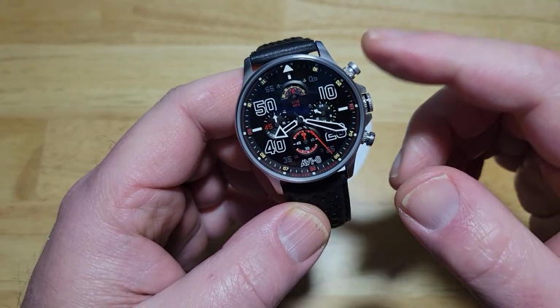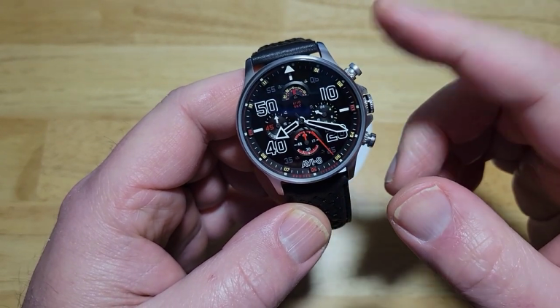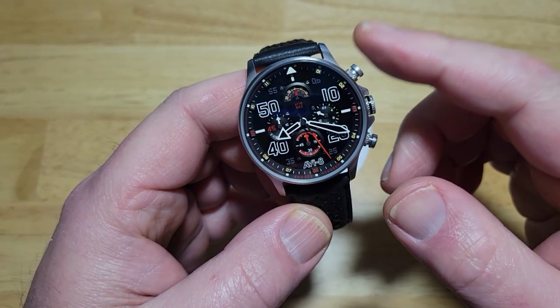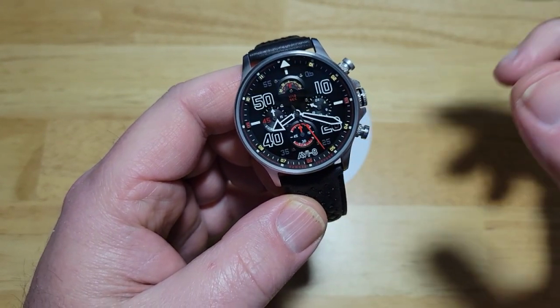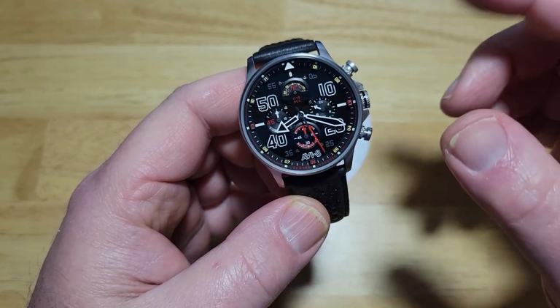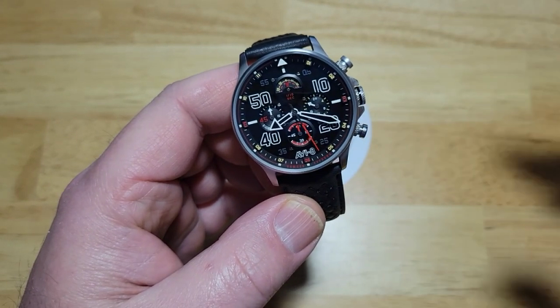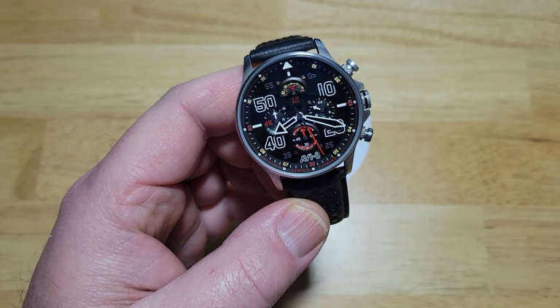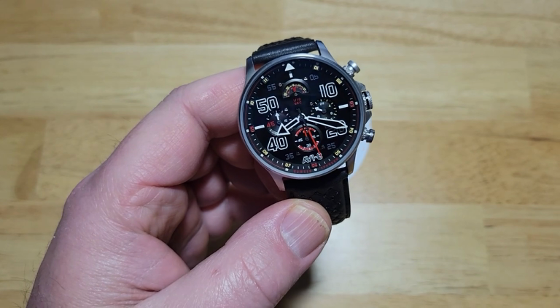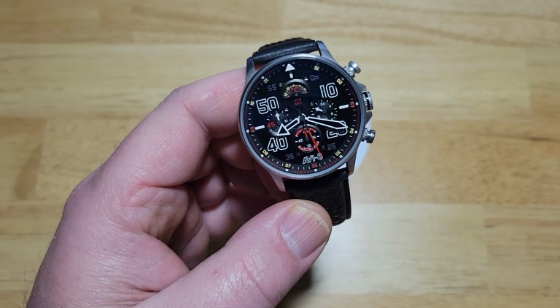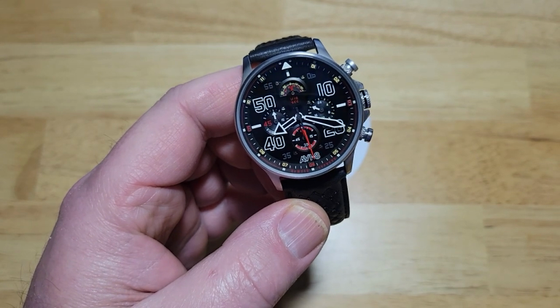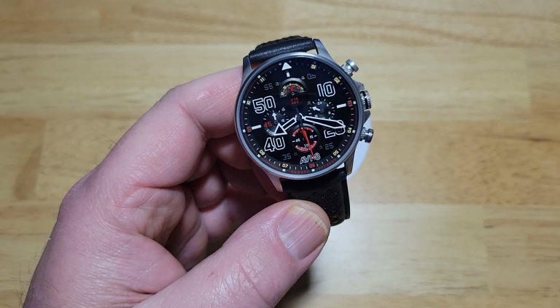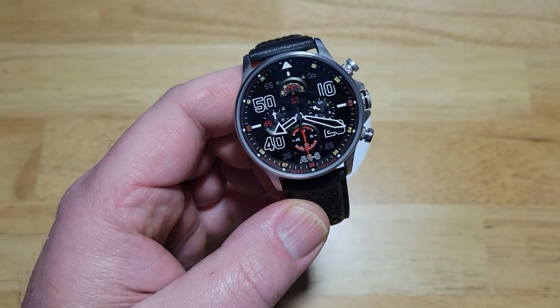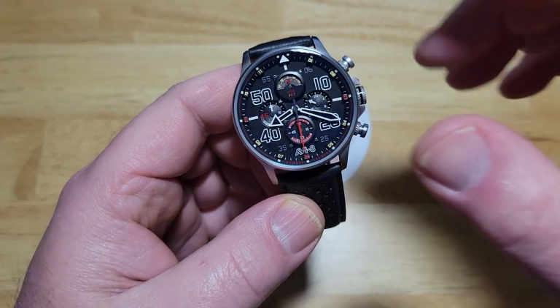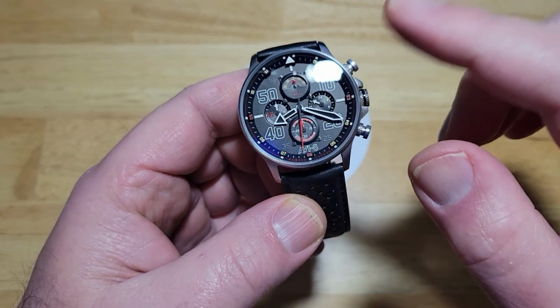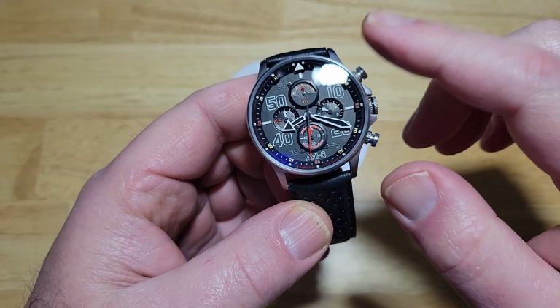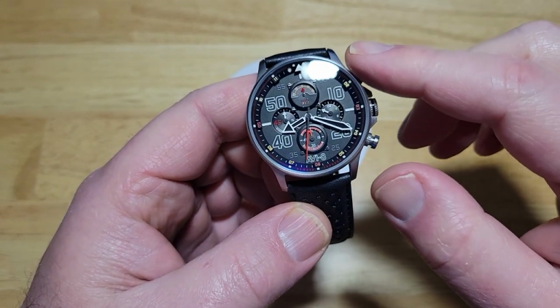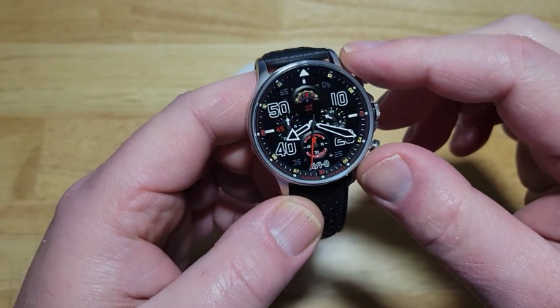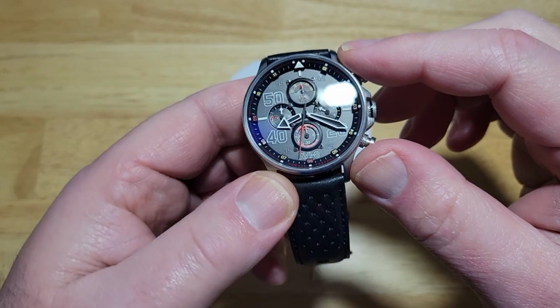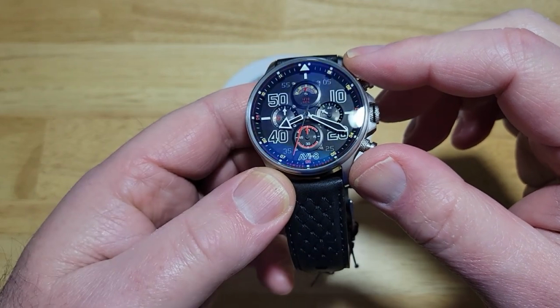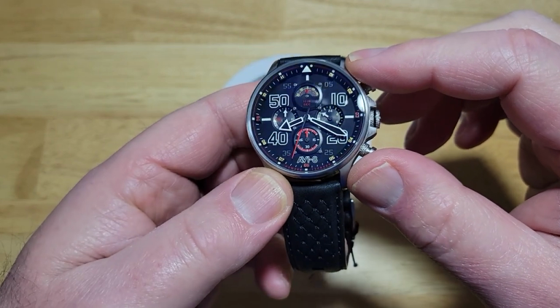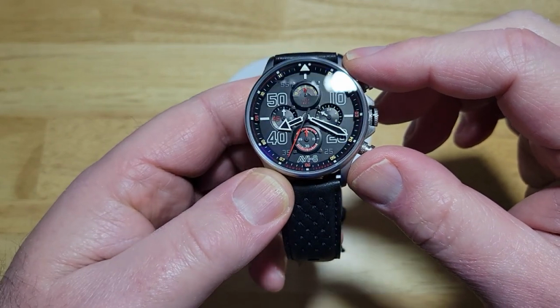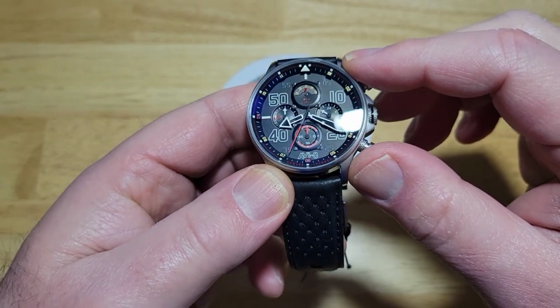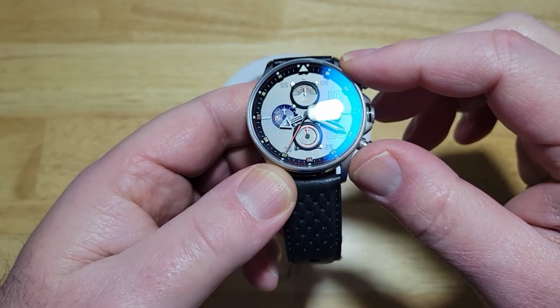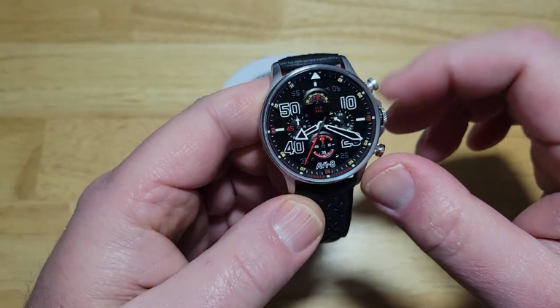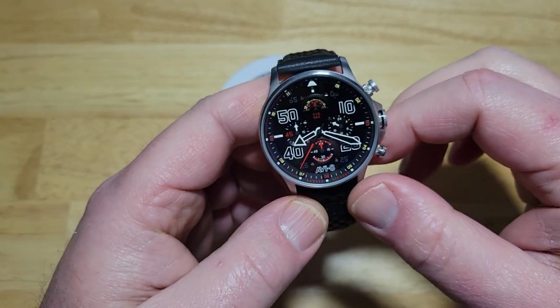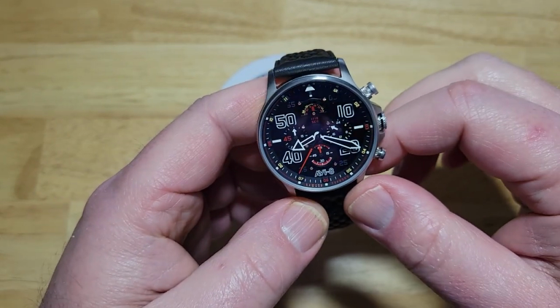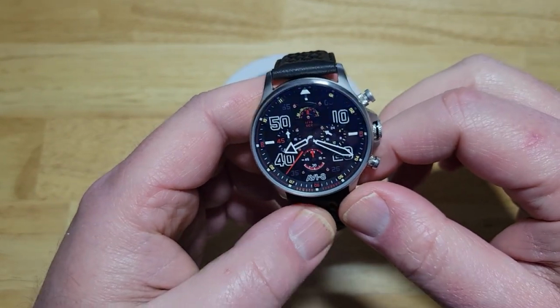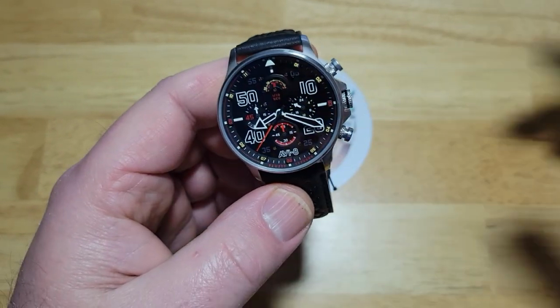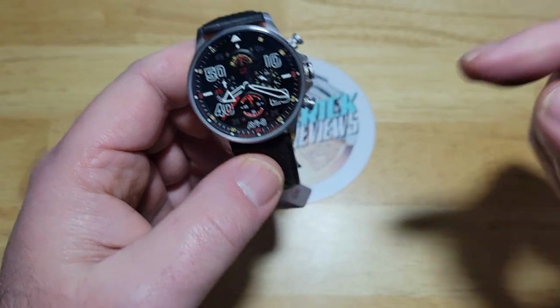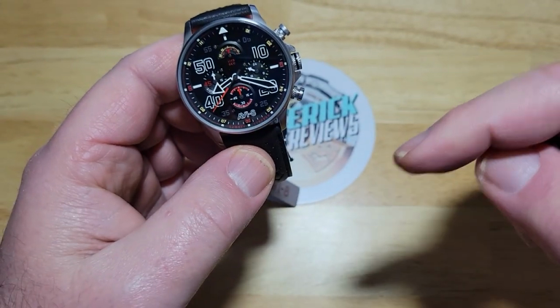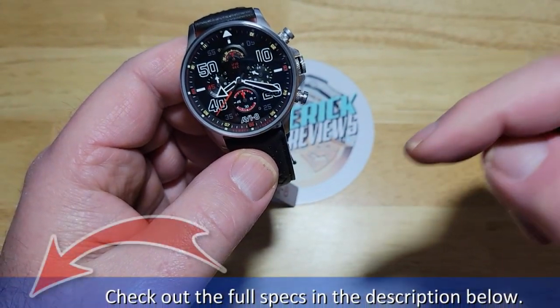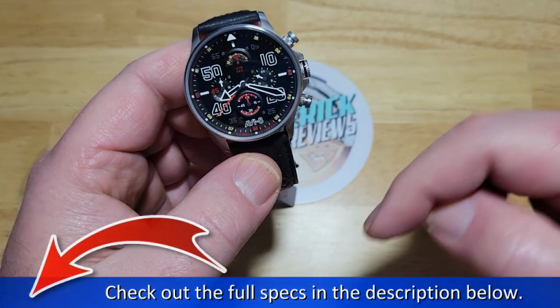It's got a Seiko VD-56 movement inside with about a three-year battery life — that's a chronograph movement, I think it's from Seiko Instruments actually. Of course you get a mineral crystal with an AR coating. No sapphire, unfortunately. But you can probably see that AR coating — see a little bit of blue right there. And for the rest of the stuff, just check the description field.